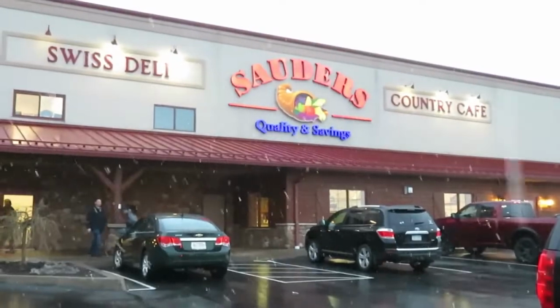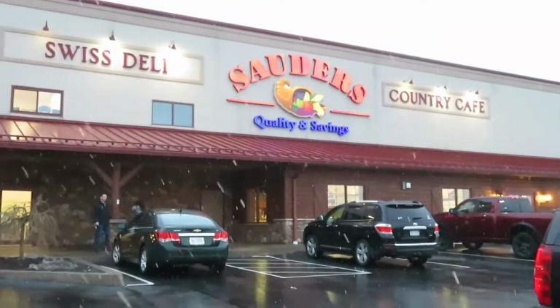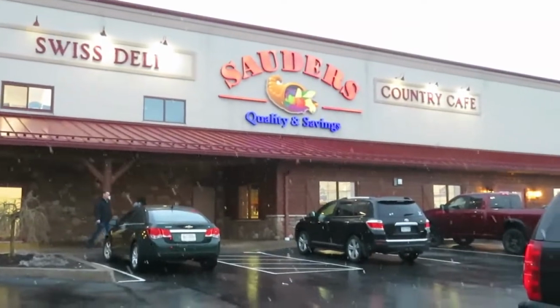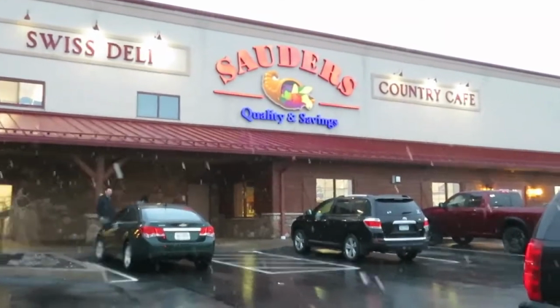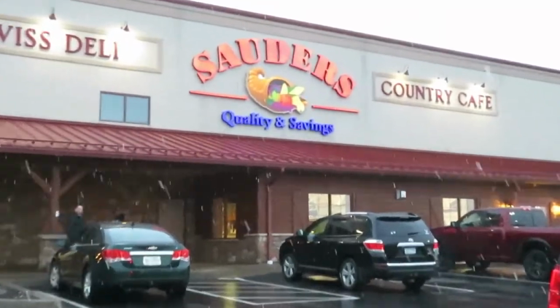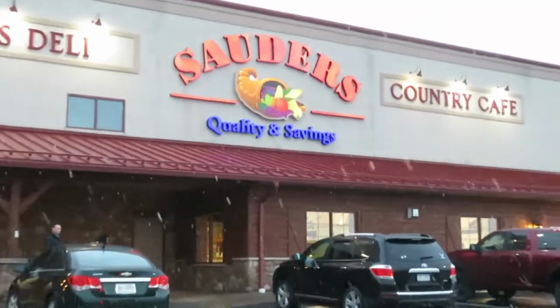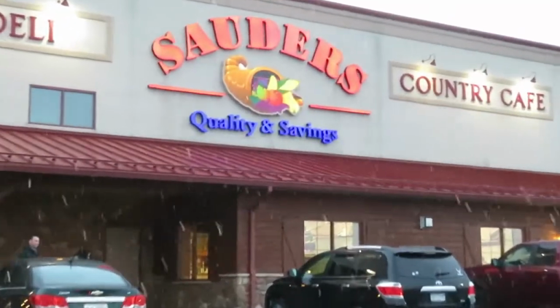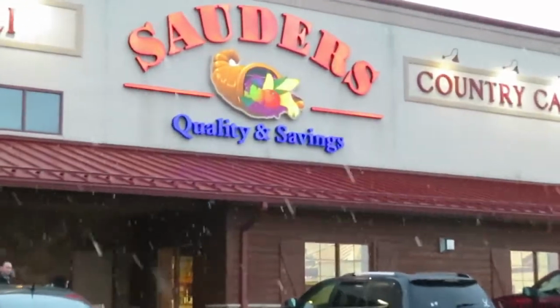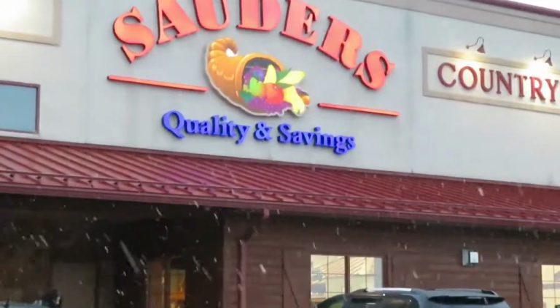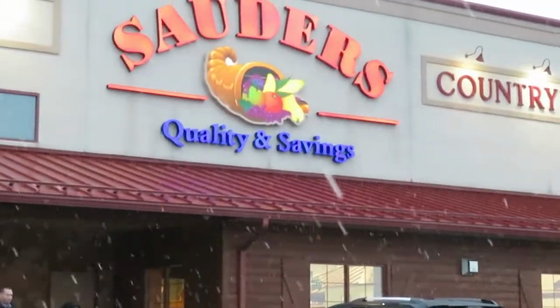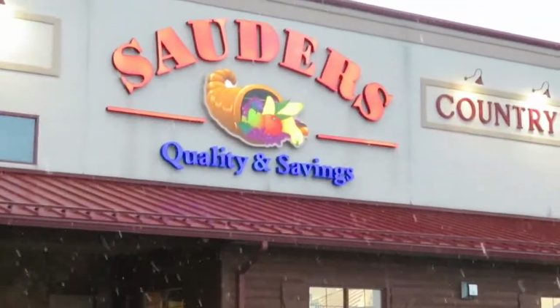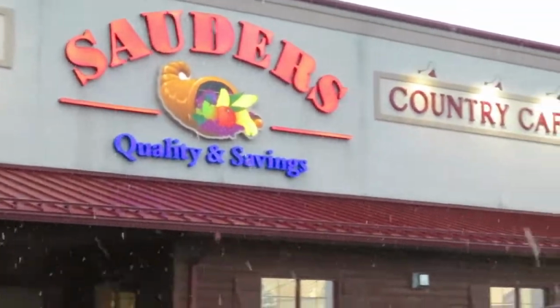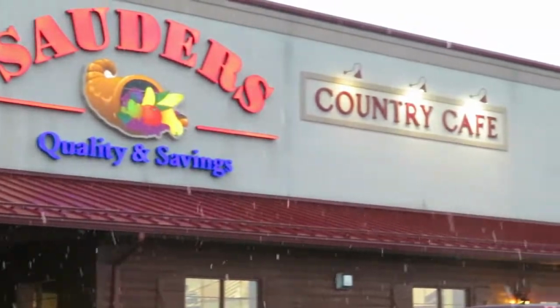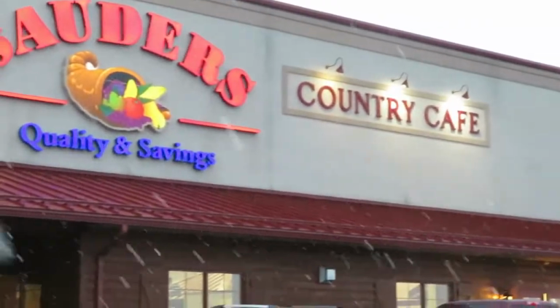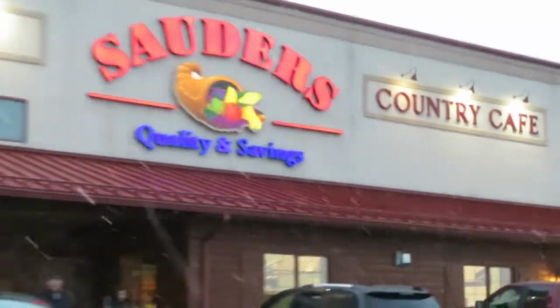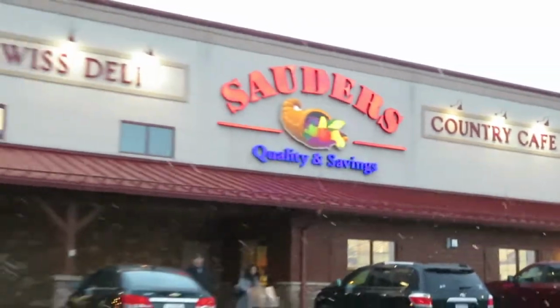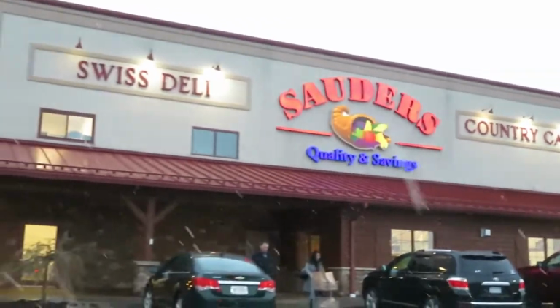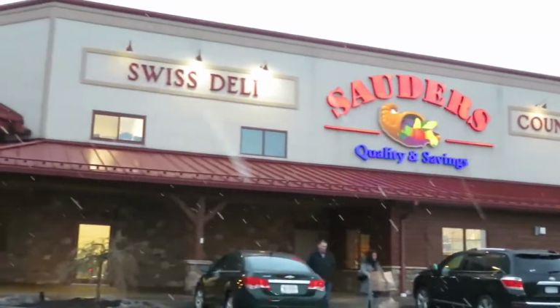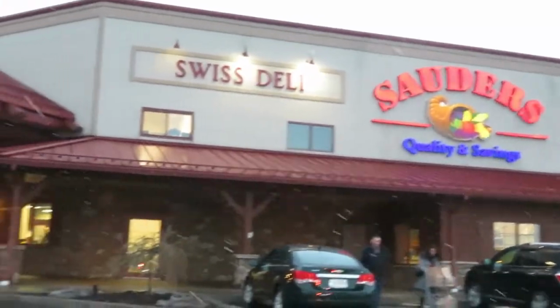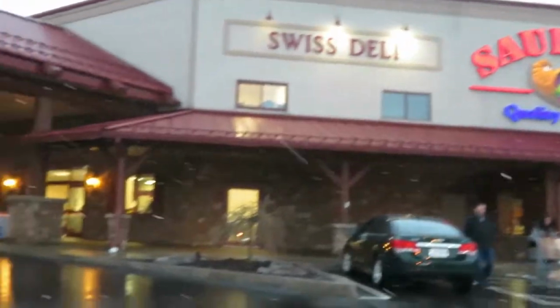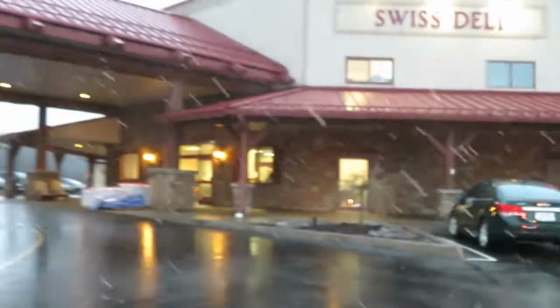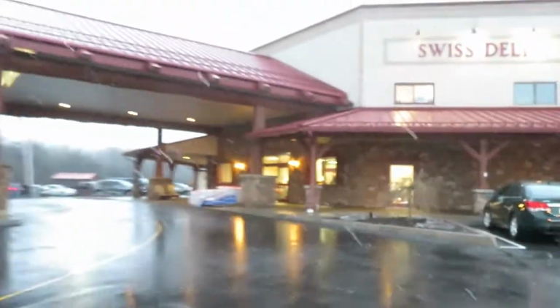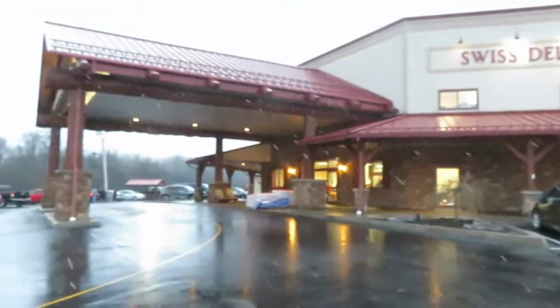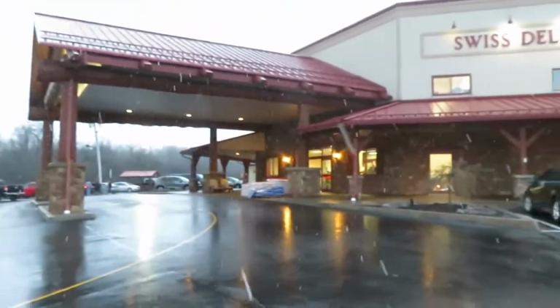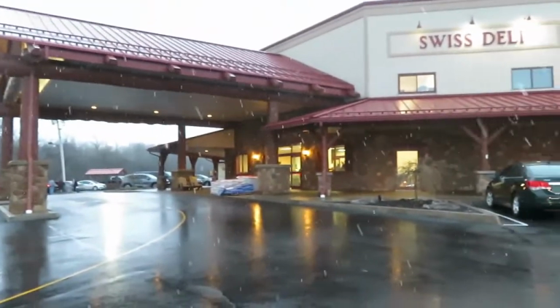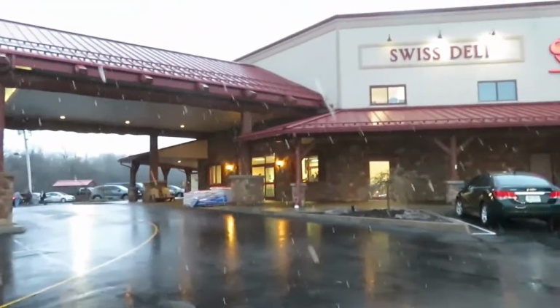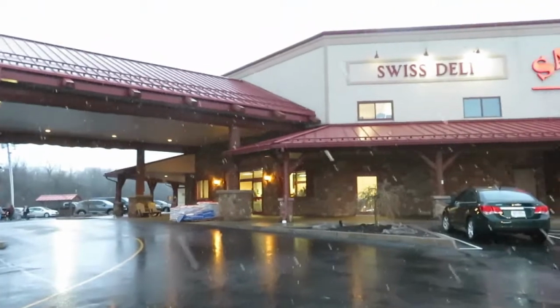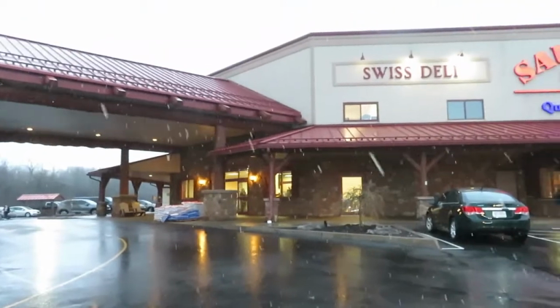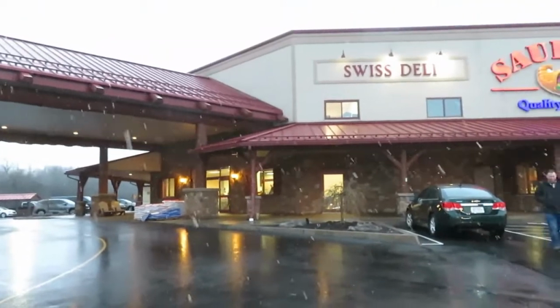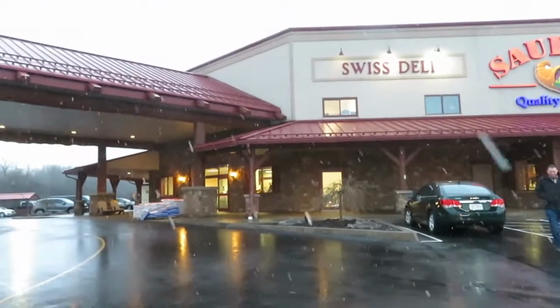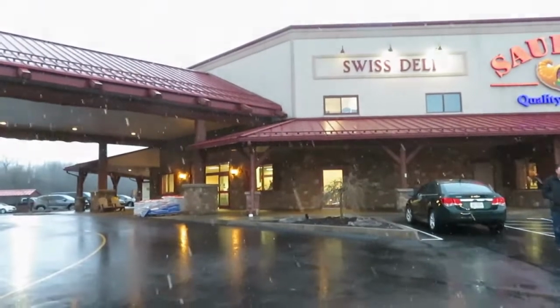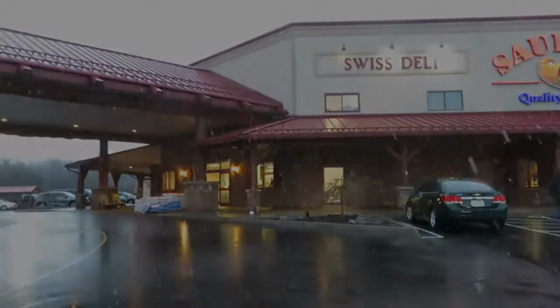Sodders — quality and savings. Country Cafe, Swiss Deli, and on the other side it says Dutch Bakery.